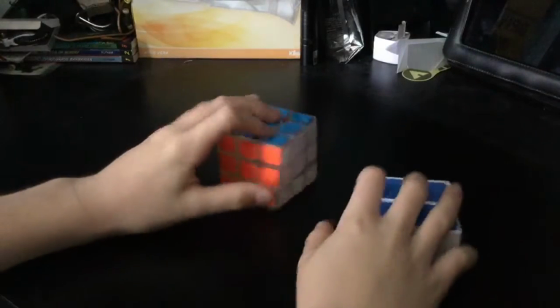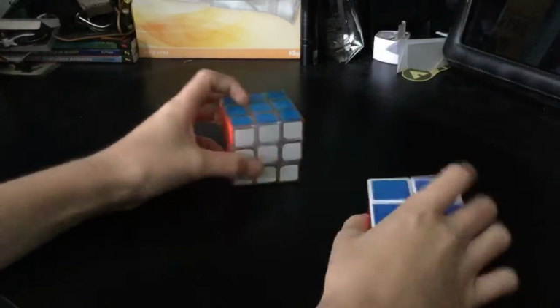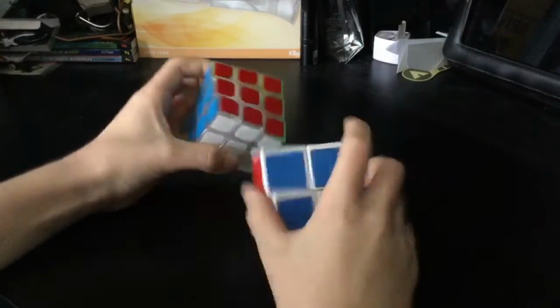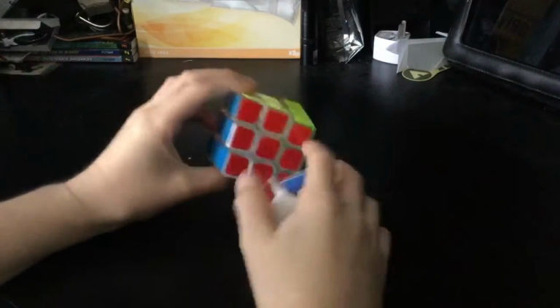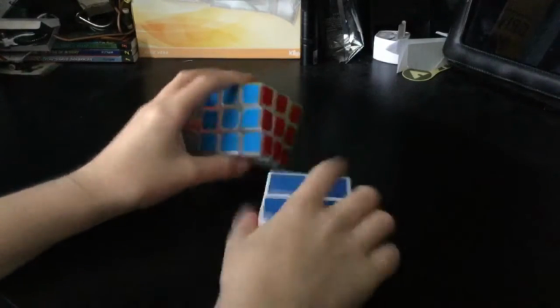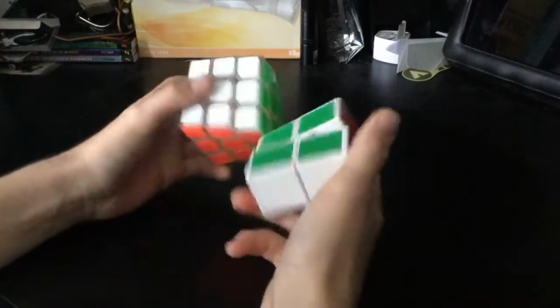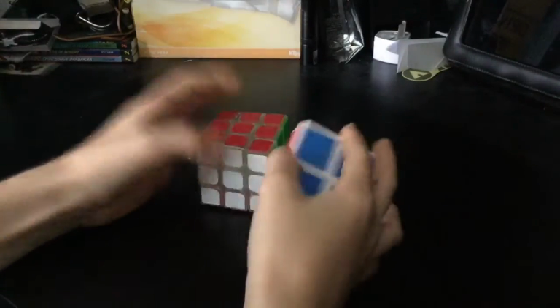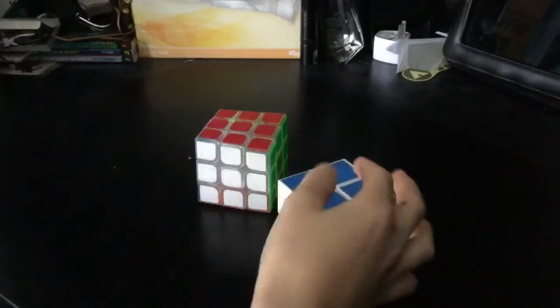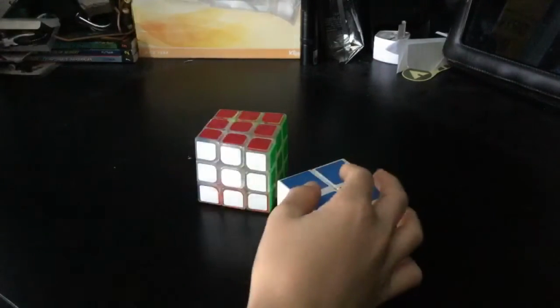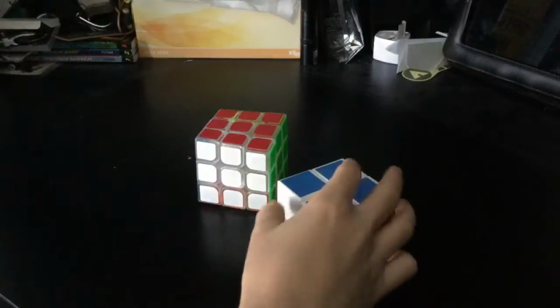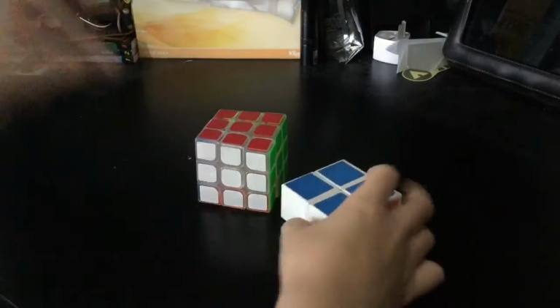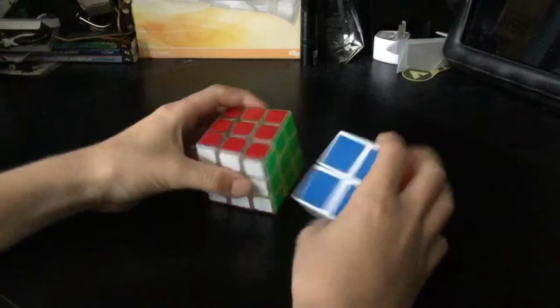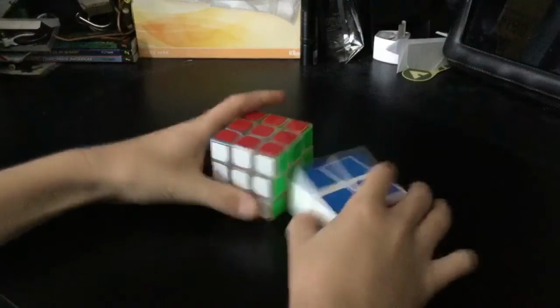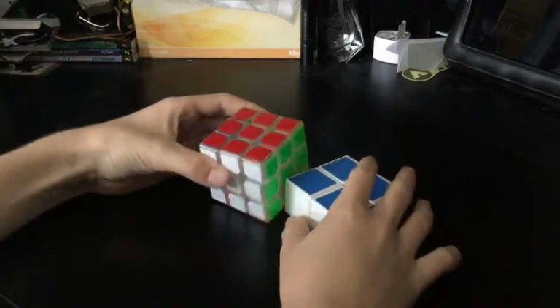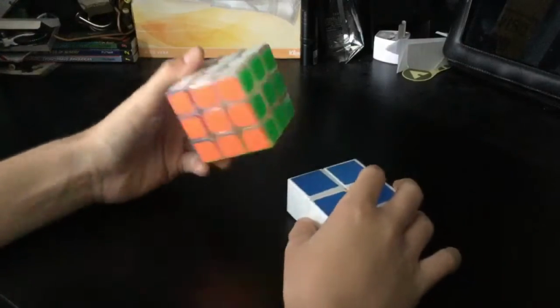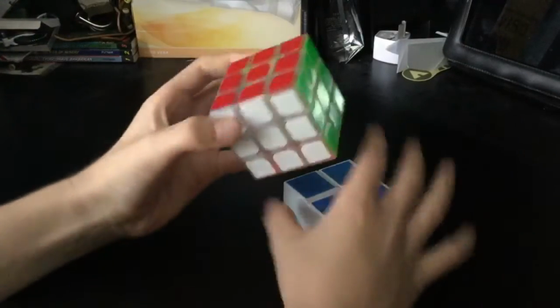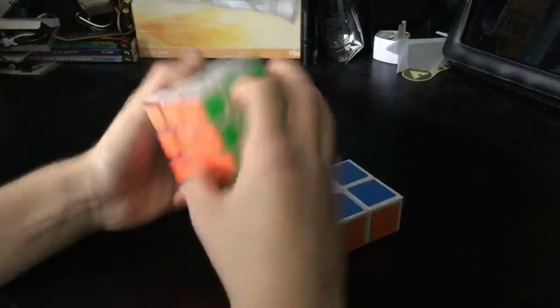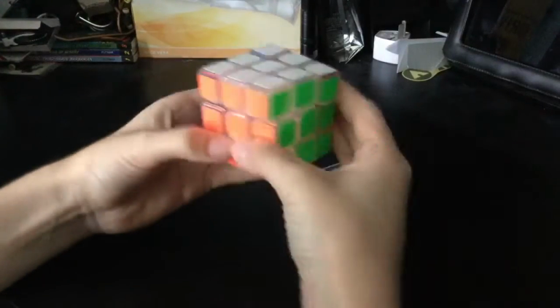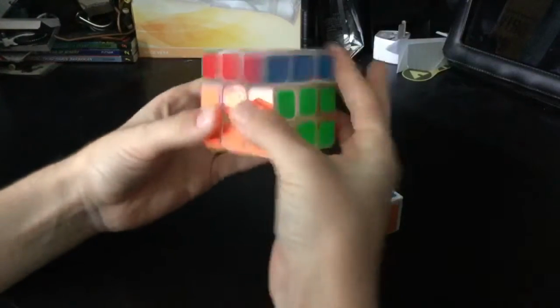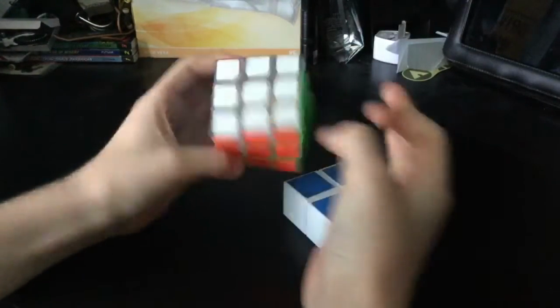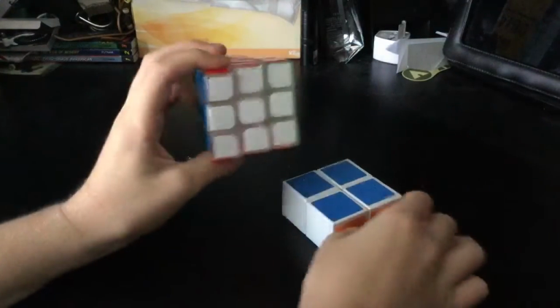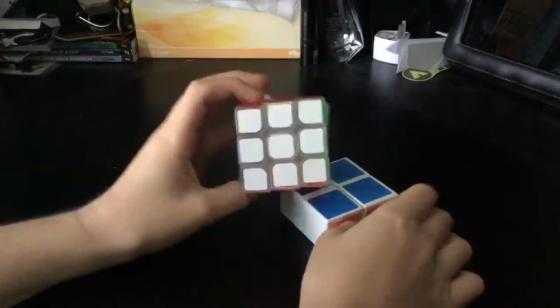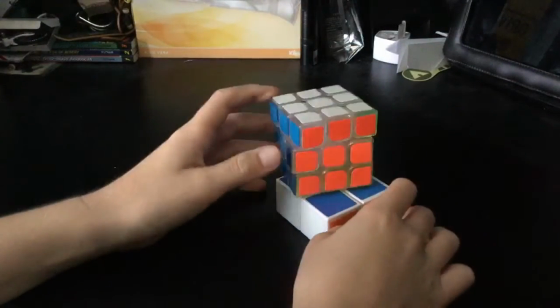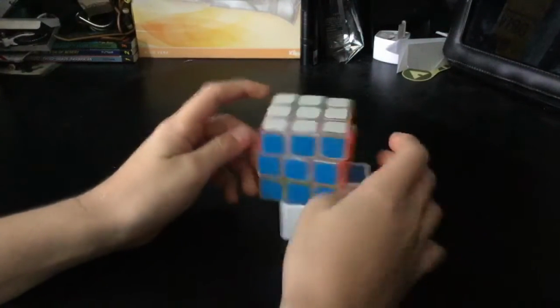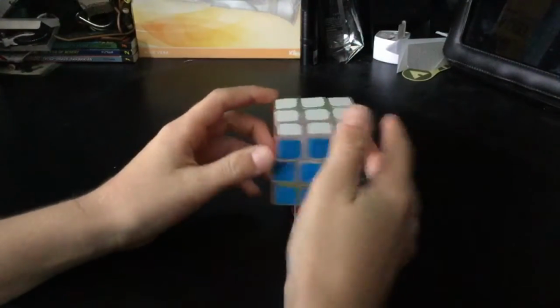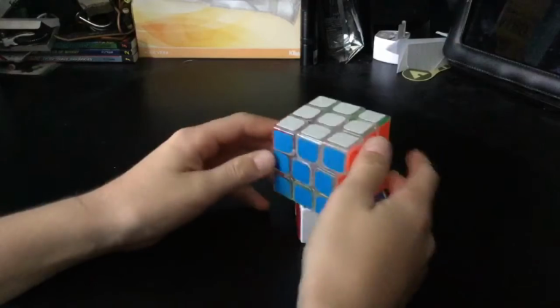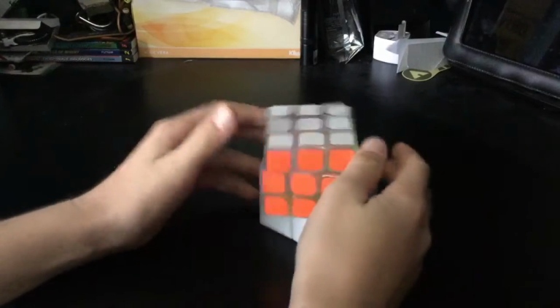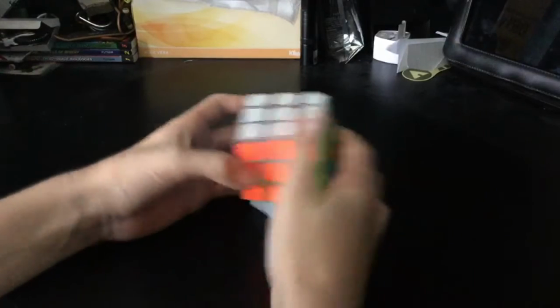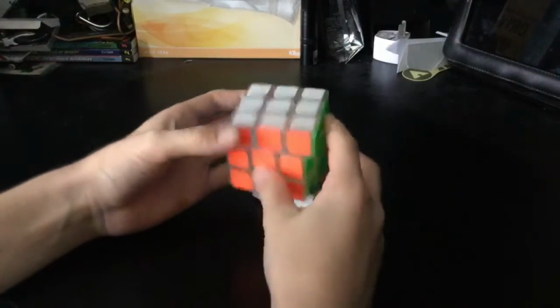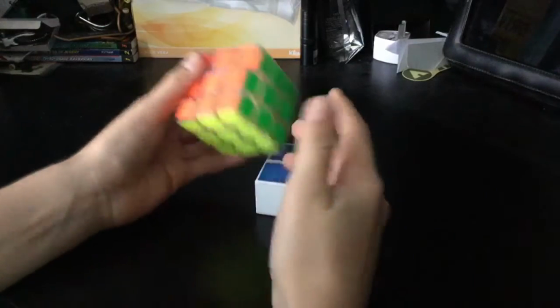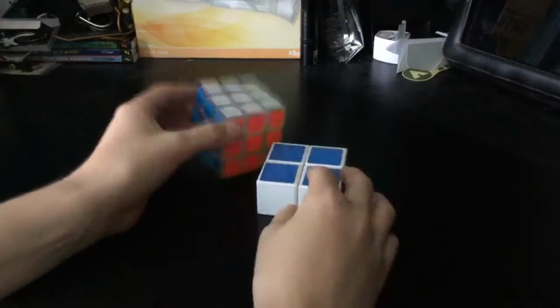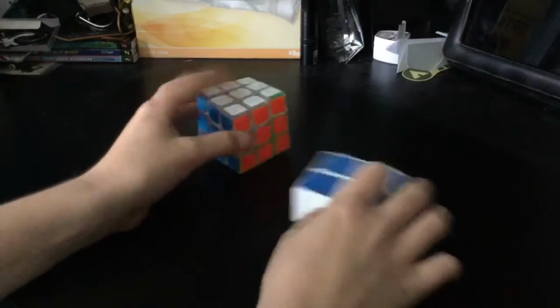So those were just the cubes I solved, kind of like a relay. I didn't use a good cube — this is just a Guanlong. I might do like a barrel mod on this or something. But yeah, that was just a quick video.